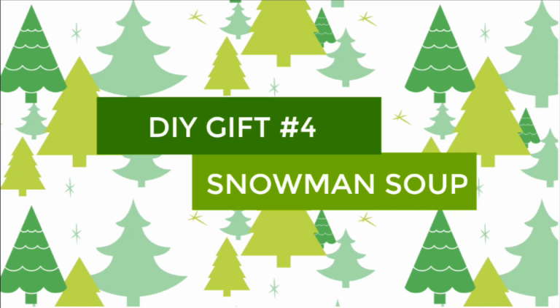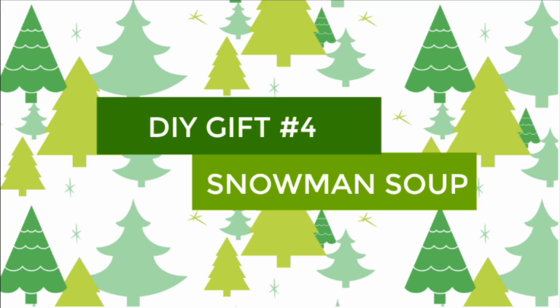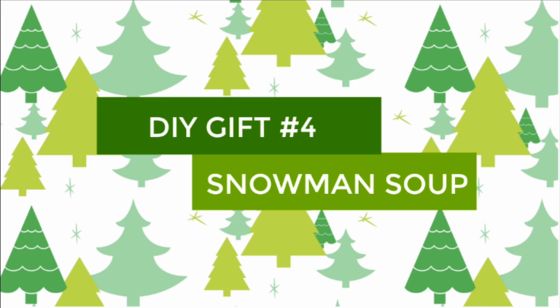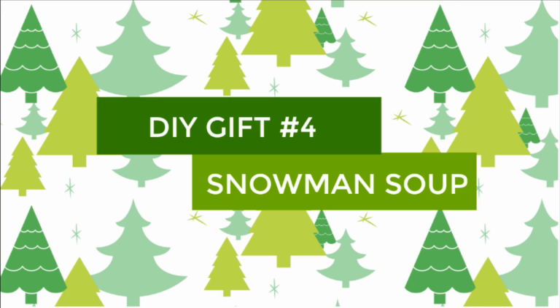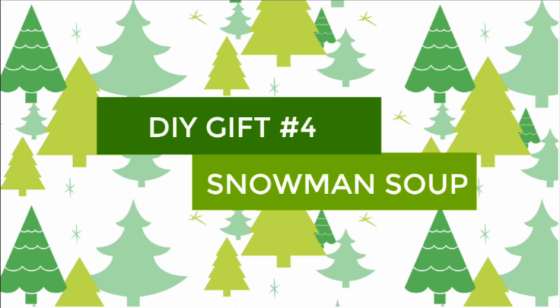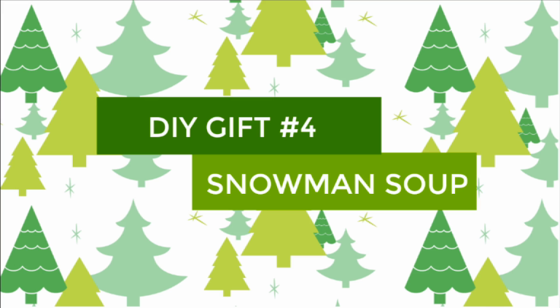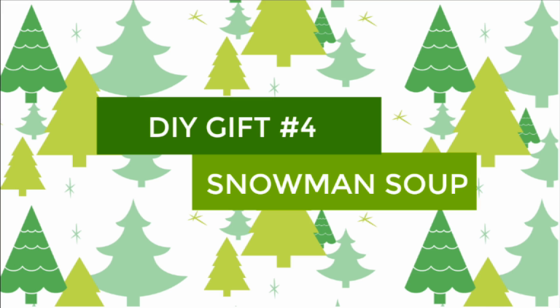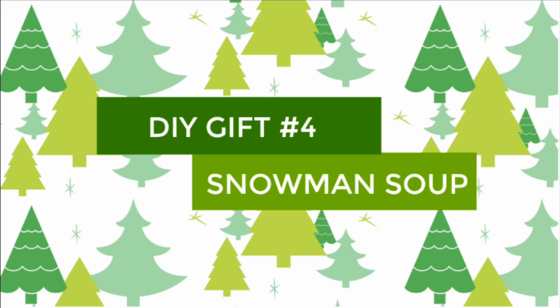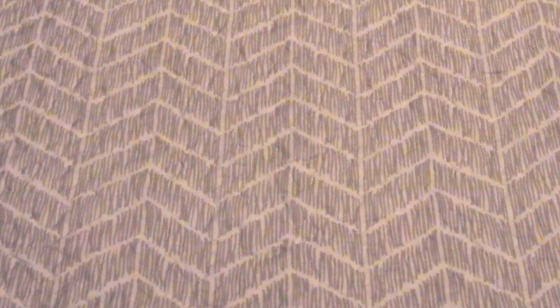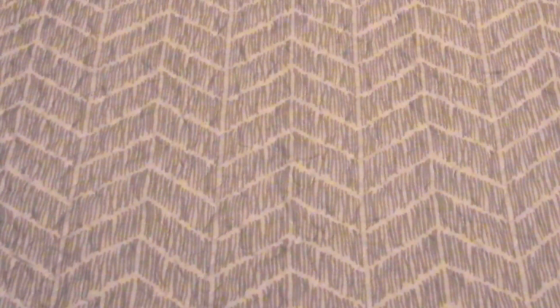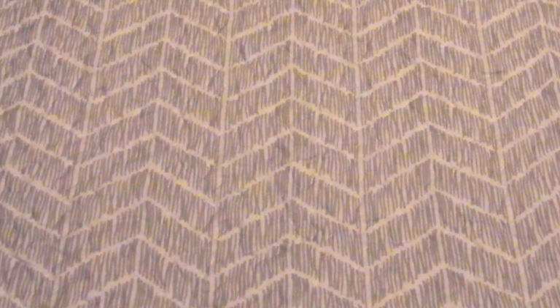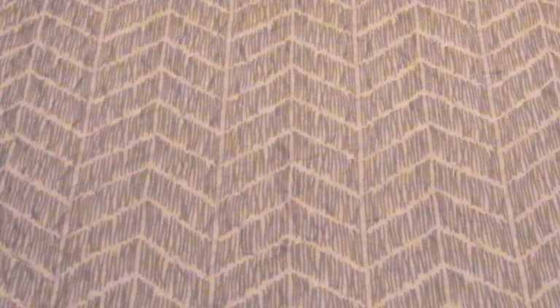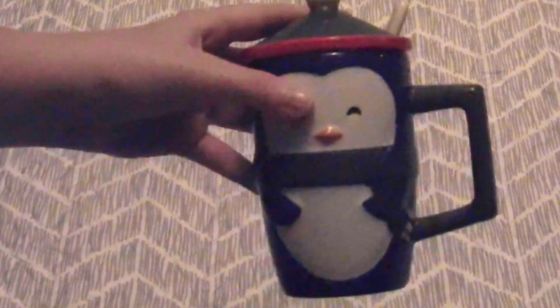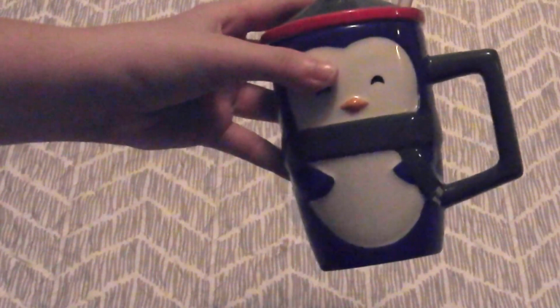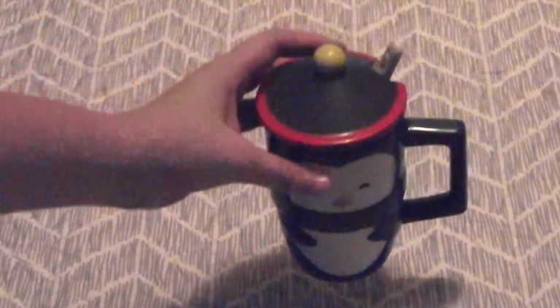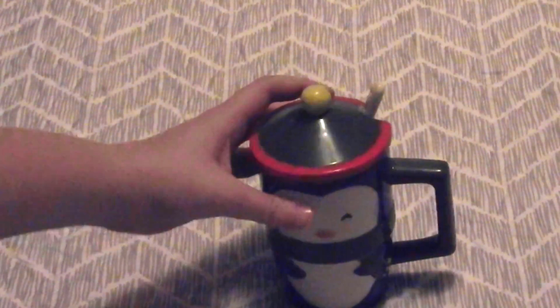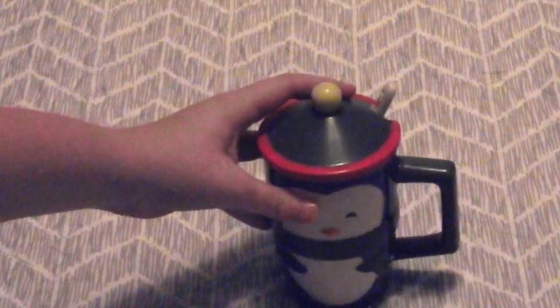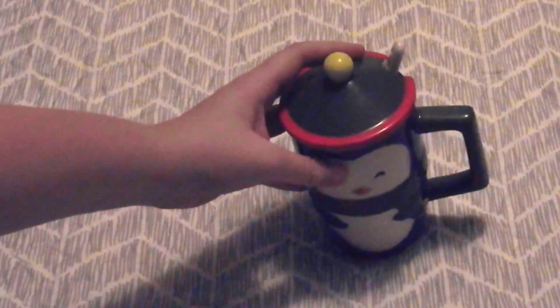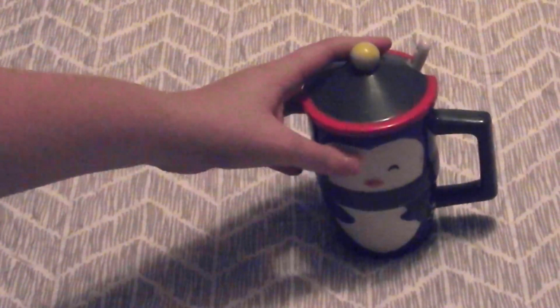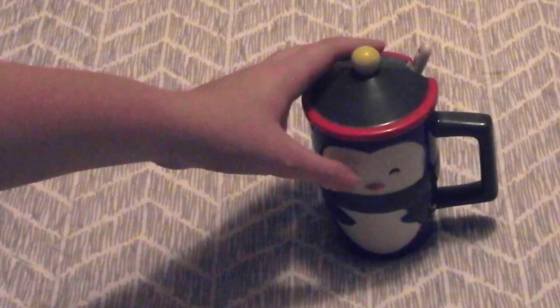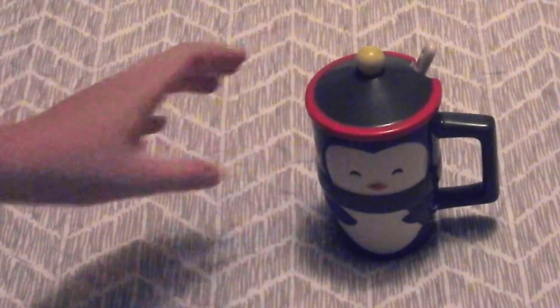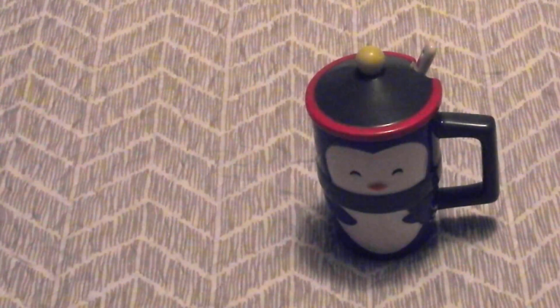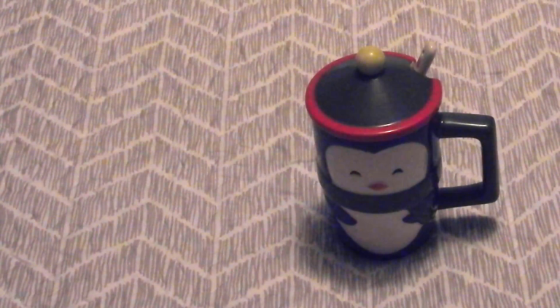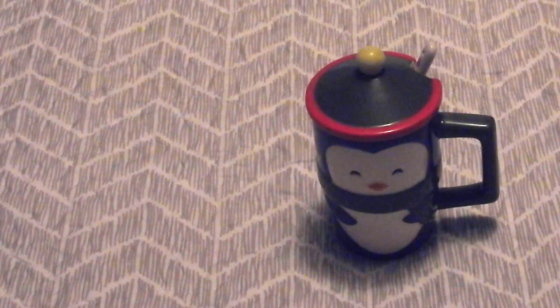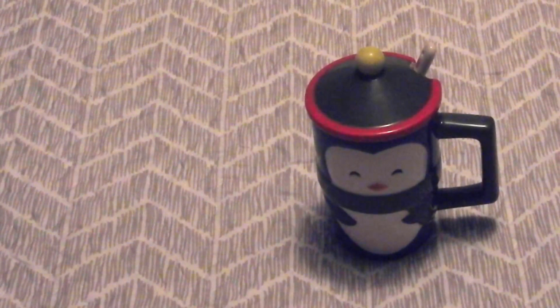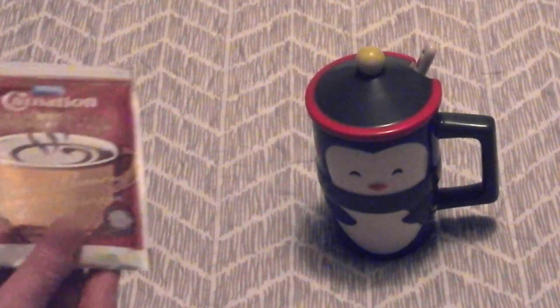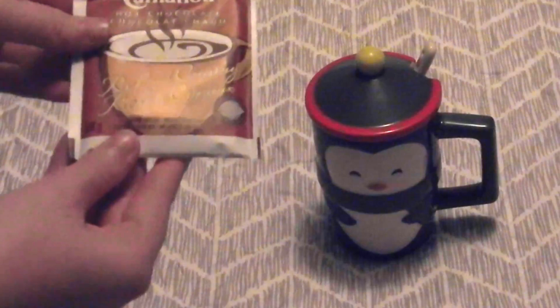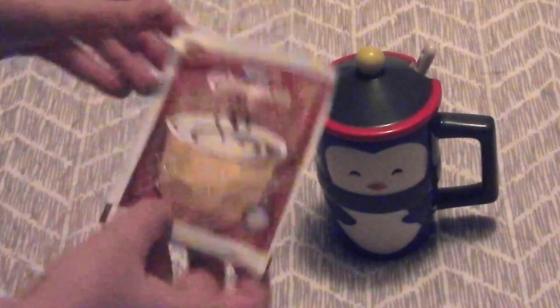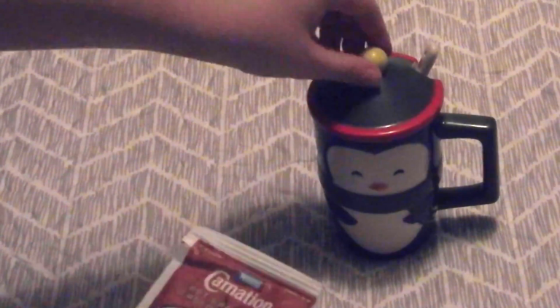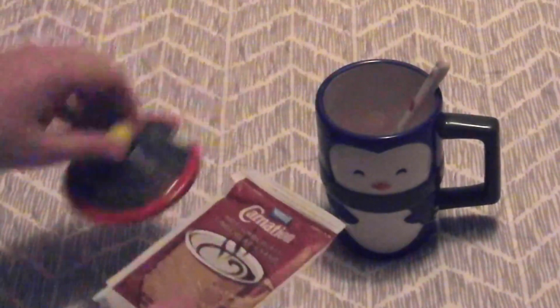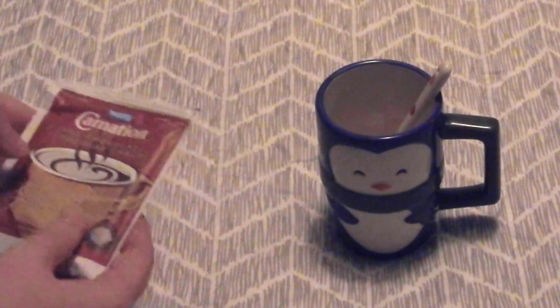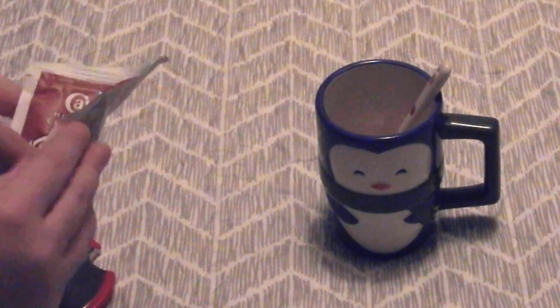The last DIY gift is snowman soup. This one is simple and easy to make. All you need is a Christmas mug — this one I used a penguin one which has a spoon and a little lid, which is great. Then I just chose the person's favorite hot chocolate.